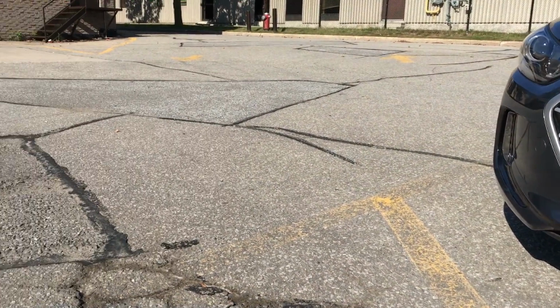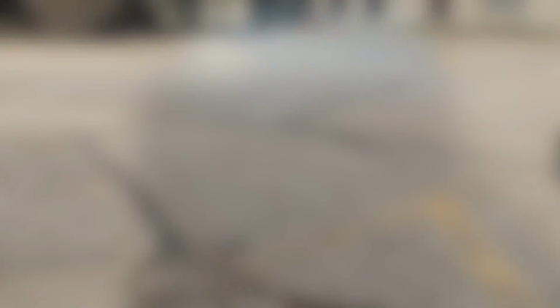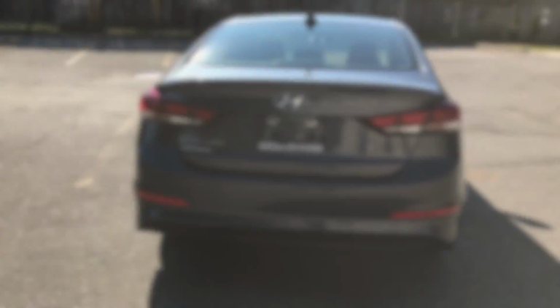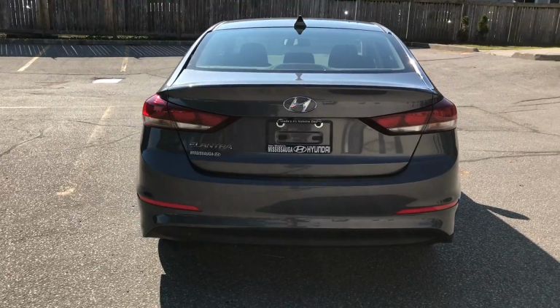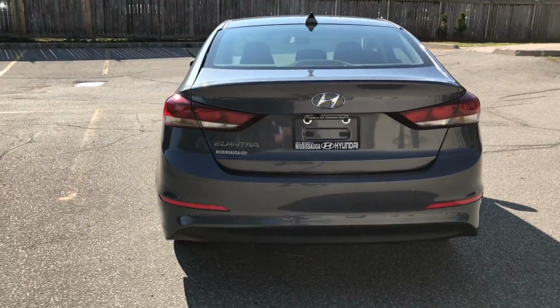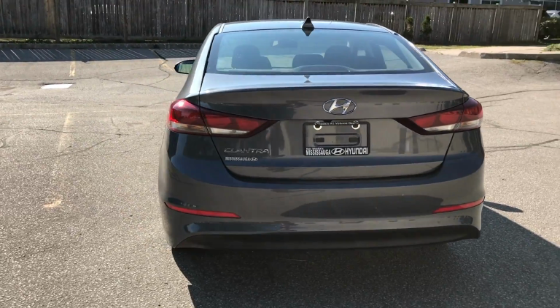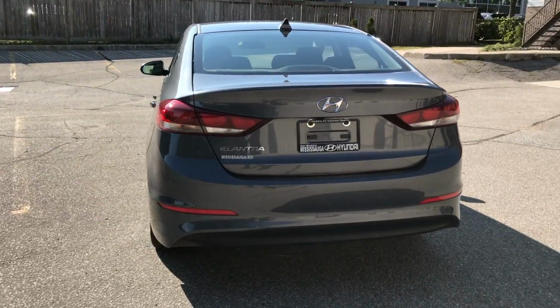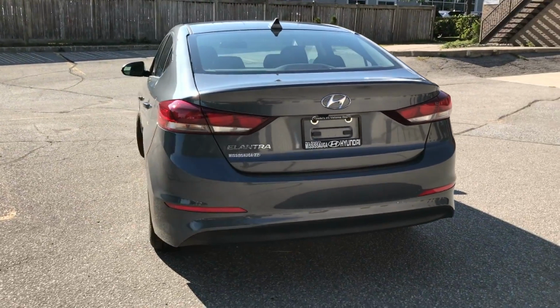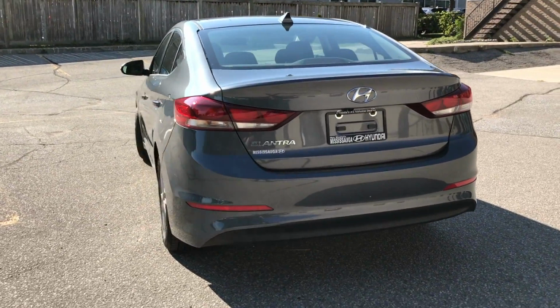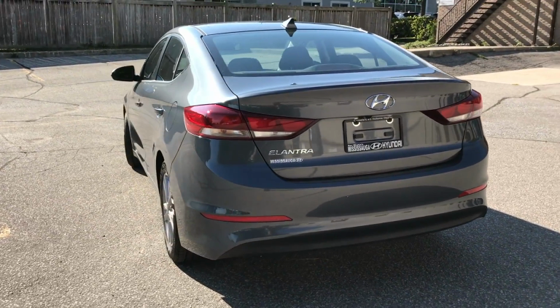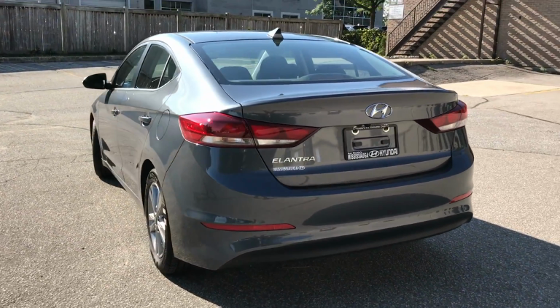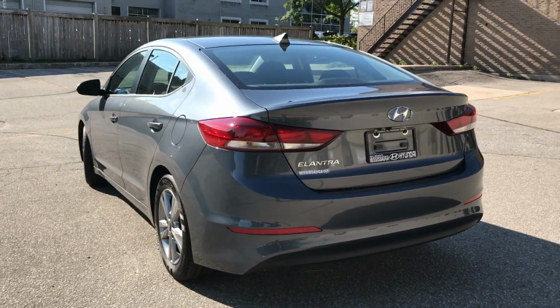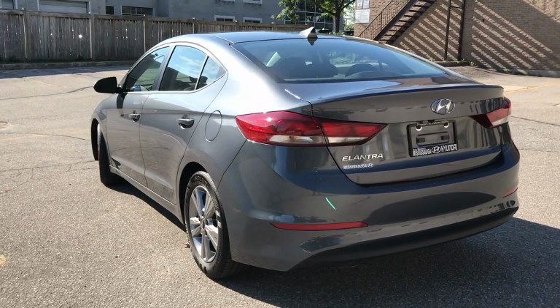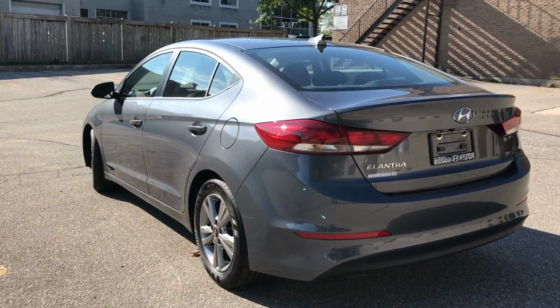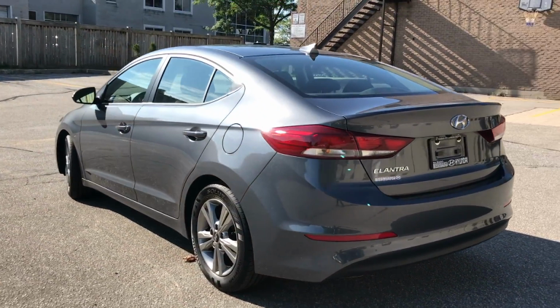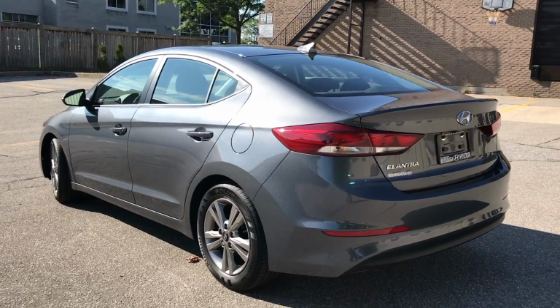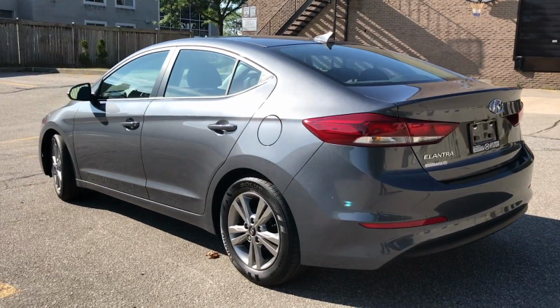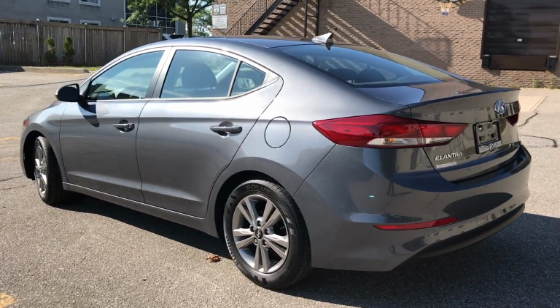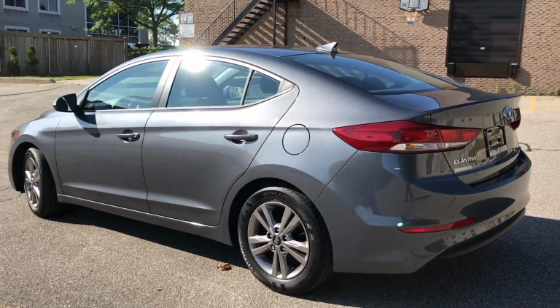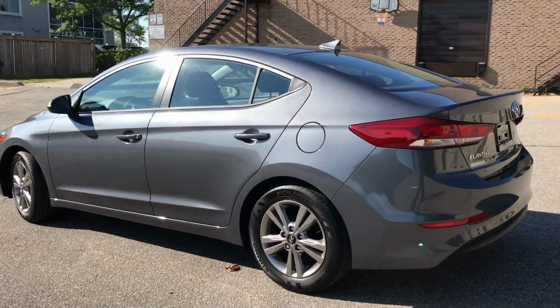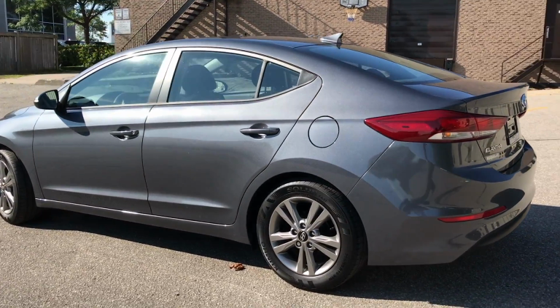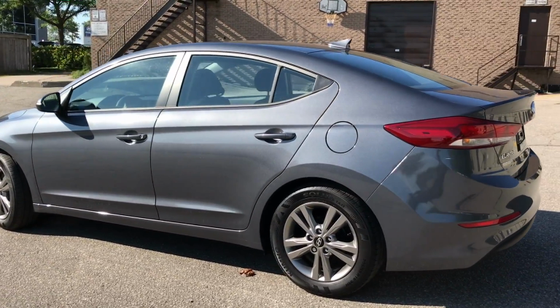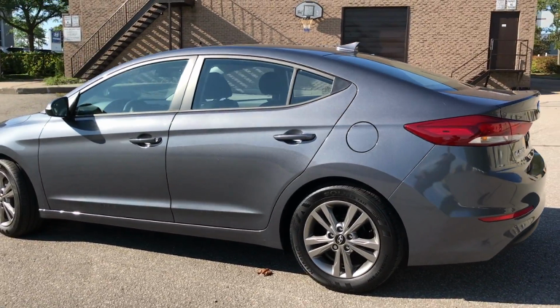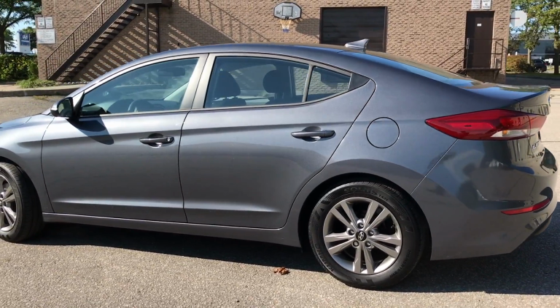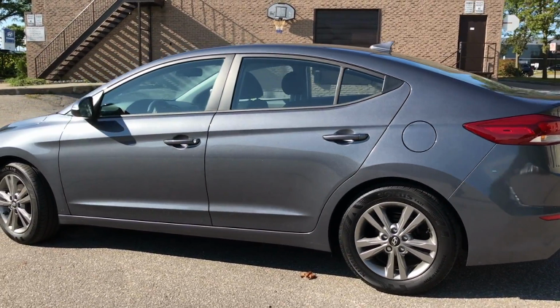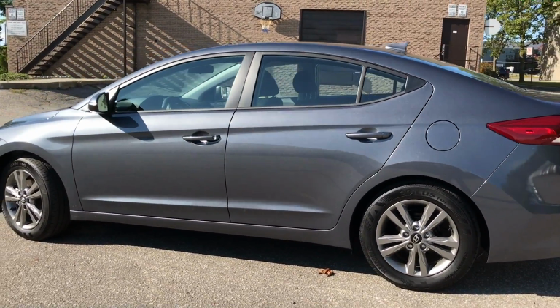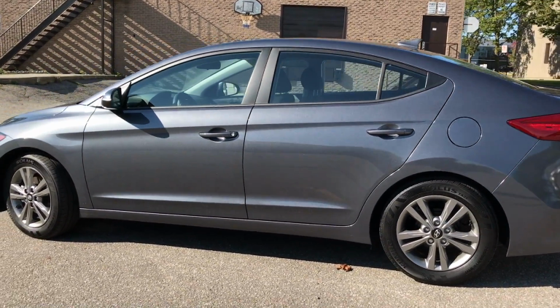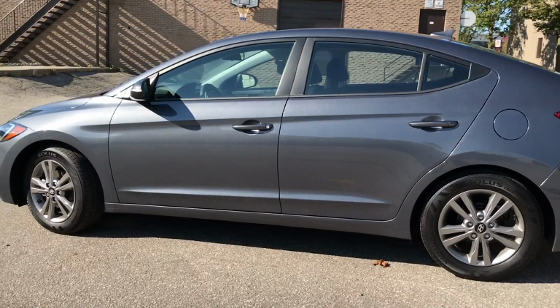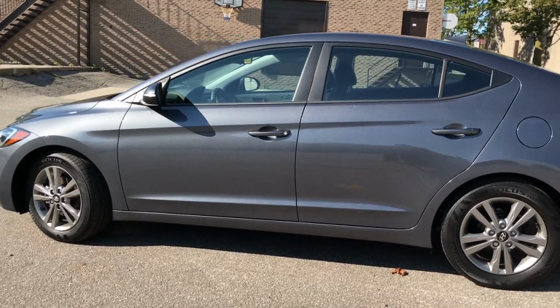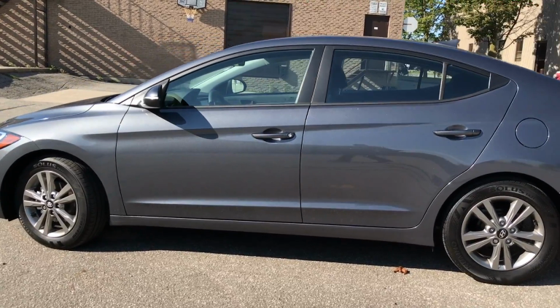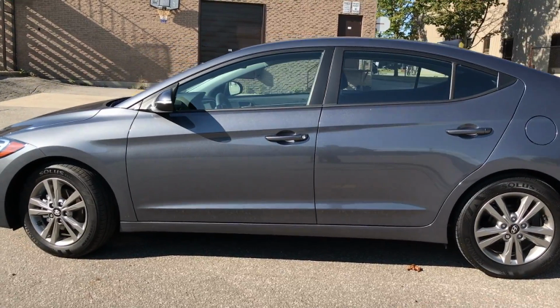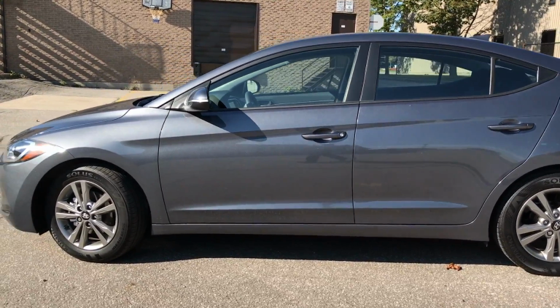This is Hyundai's 6th generation Elantra. It differs from the previous 5th generation because of the super structure and high tensile strength steel used. This allows the ride to become more quiet and smooth, making it great for those long trips or just for everyday travel, with some great new features to the segment.